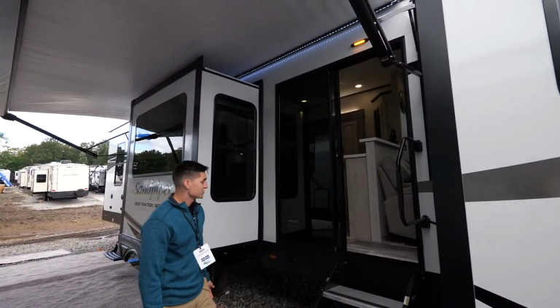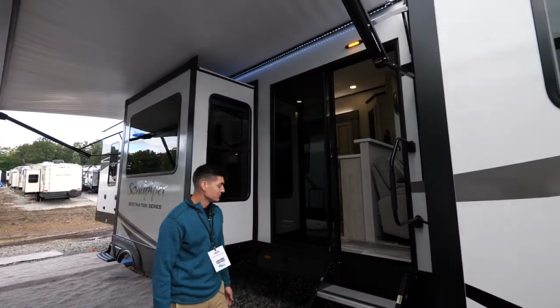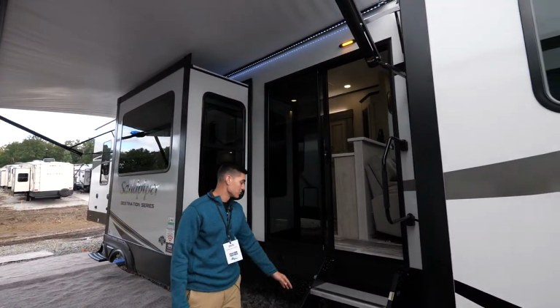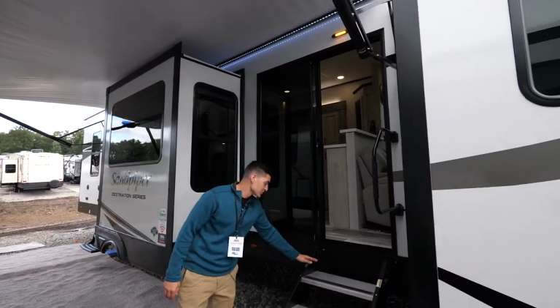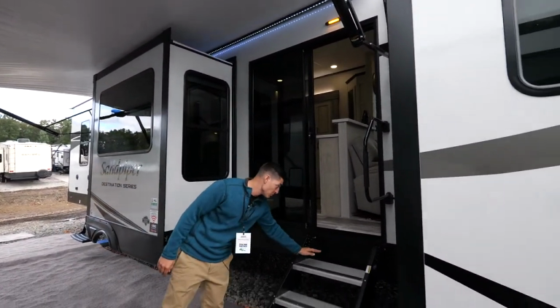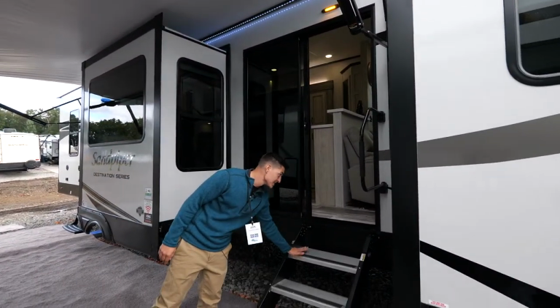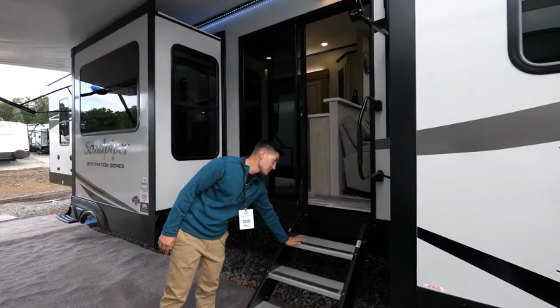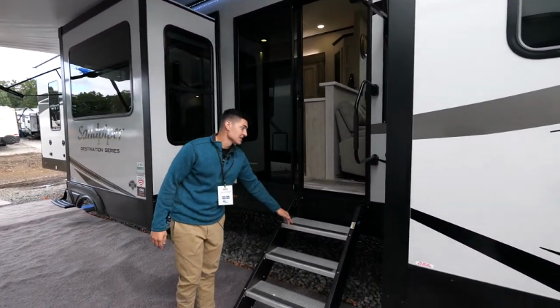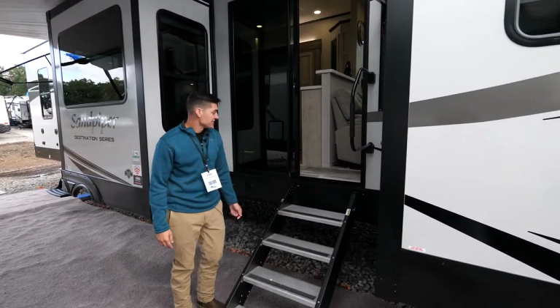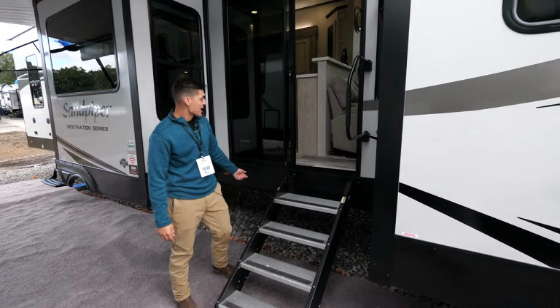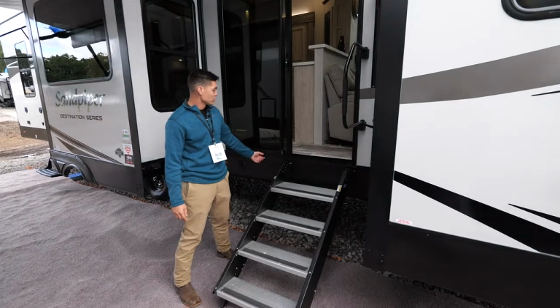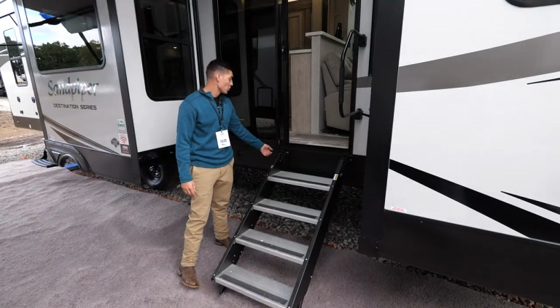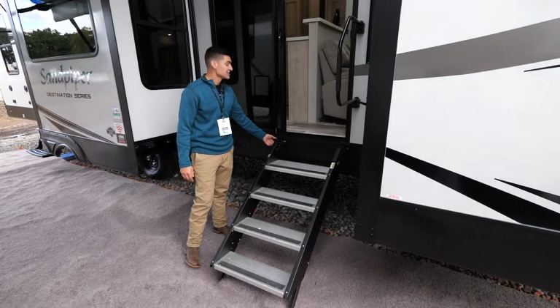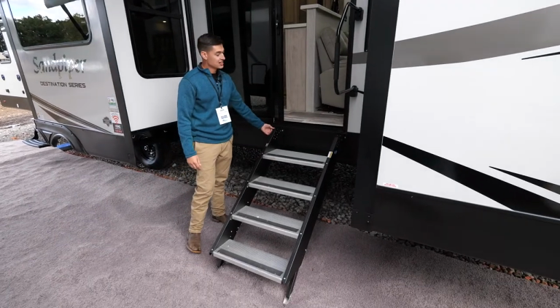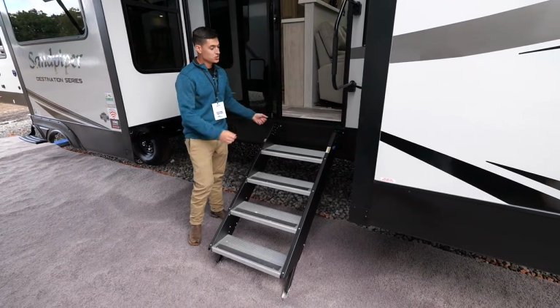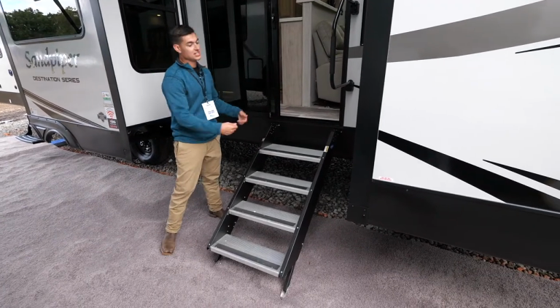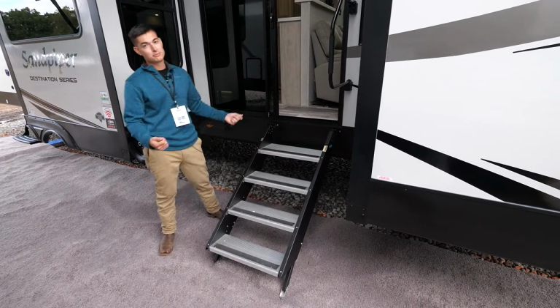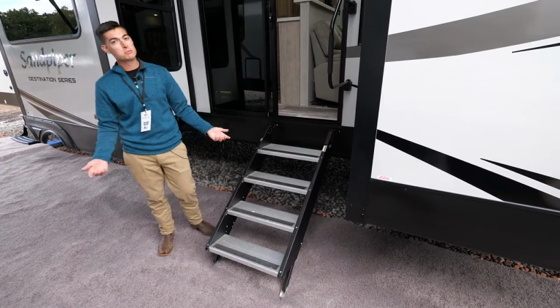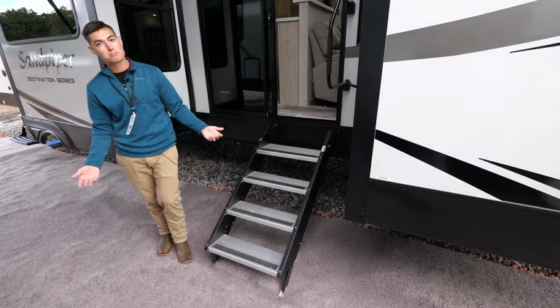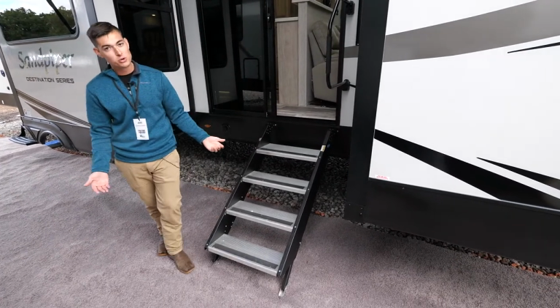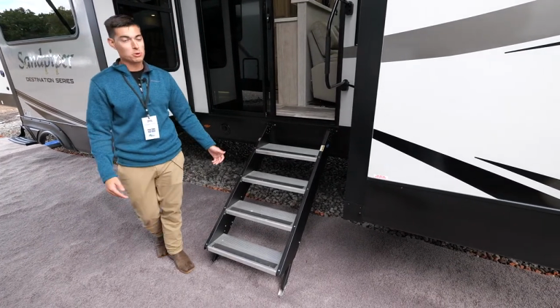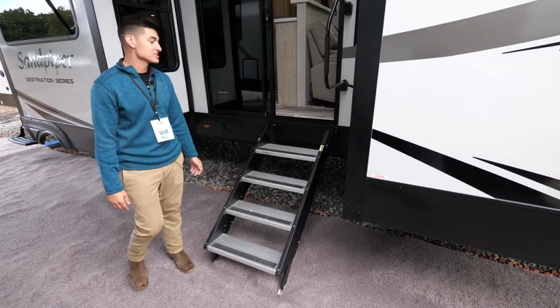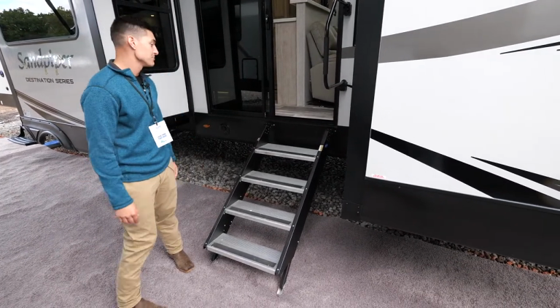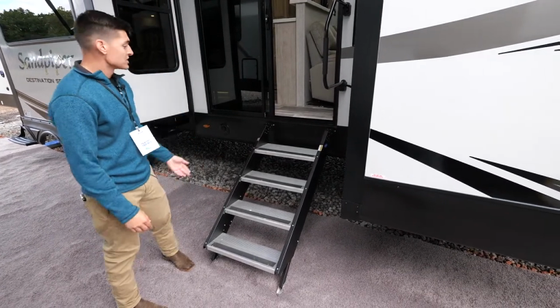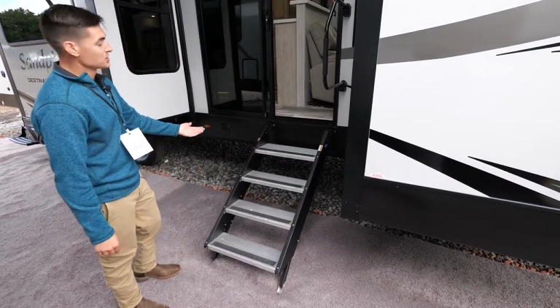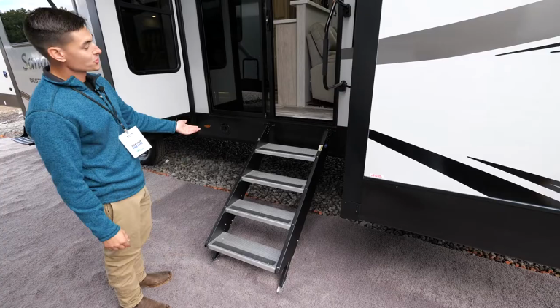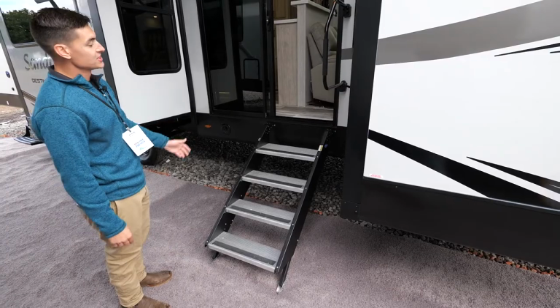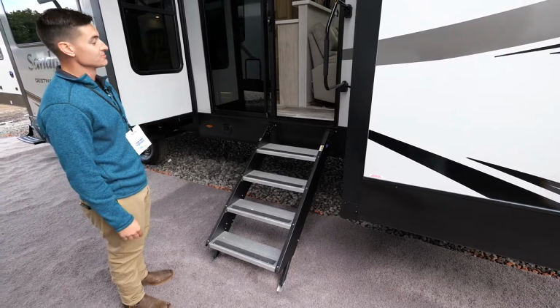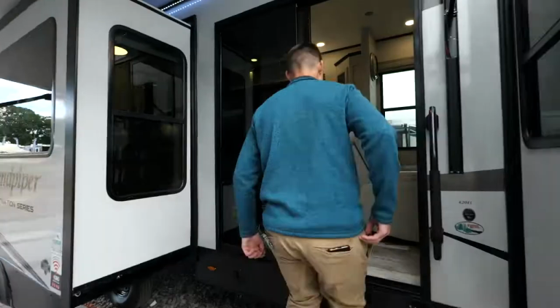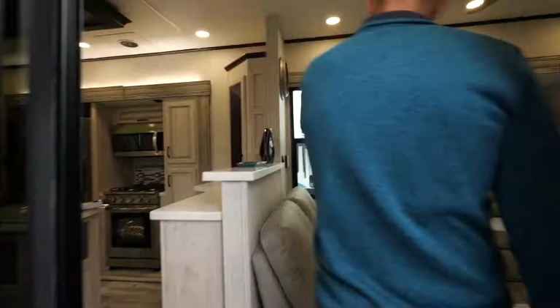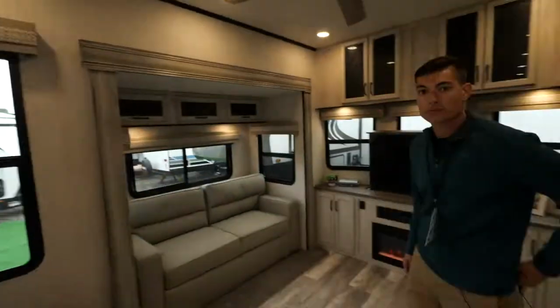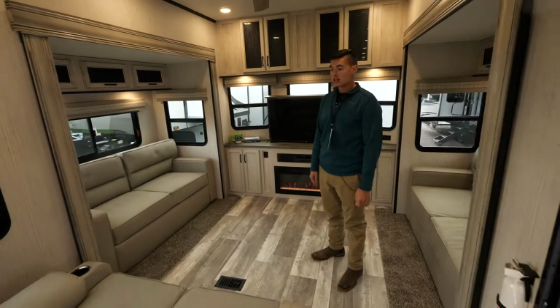...you have the really sturdy More Ride steps, and these are actually on a quick disconnect, so you can disconnect them. Most people have a patio for a permanent site, so that's going to be a great addition.